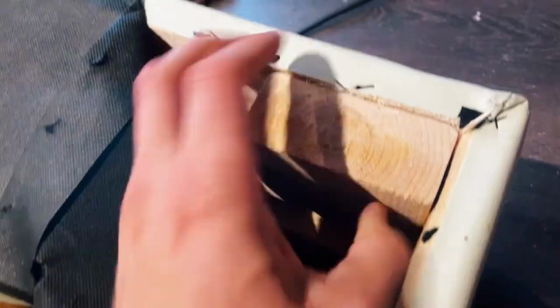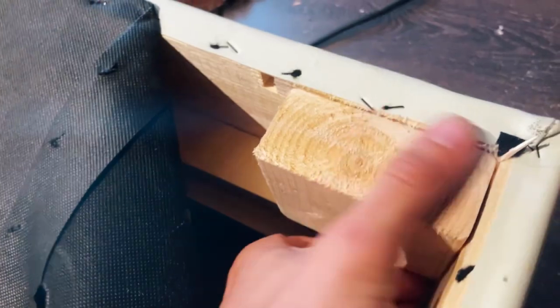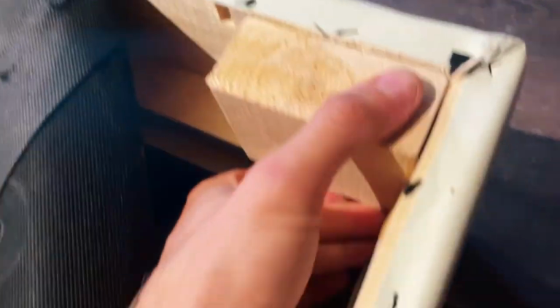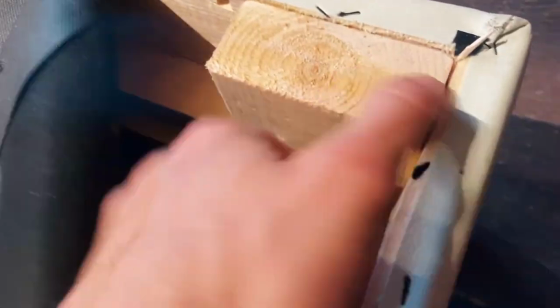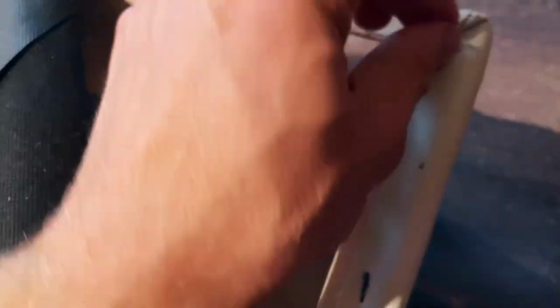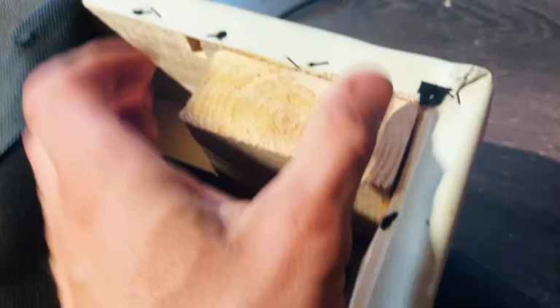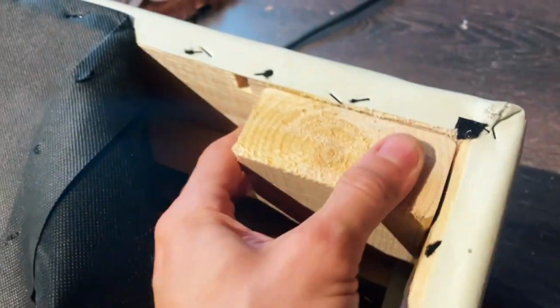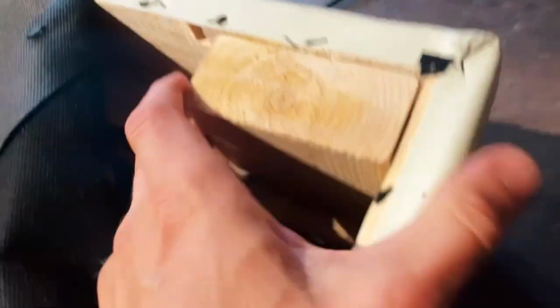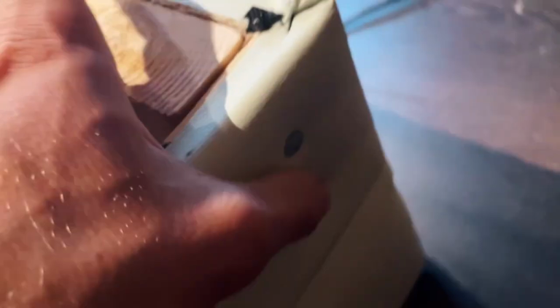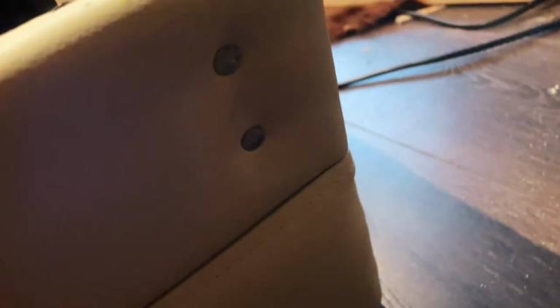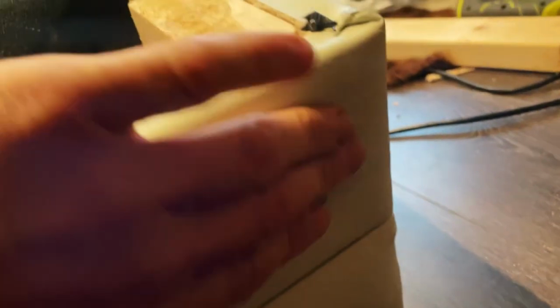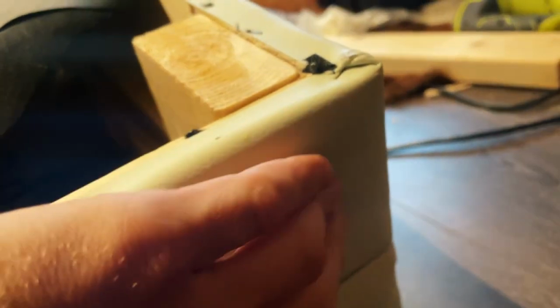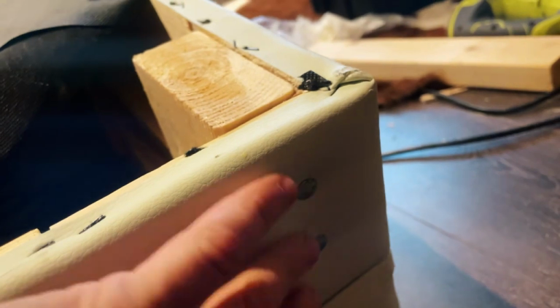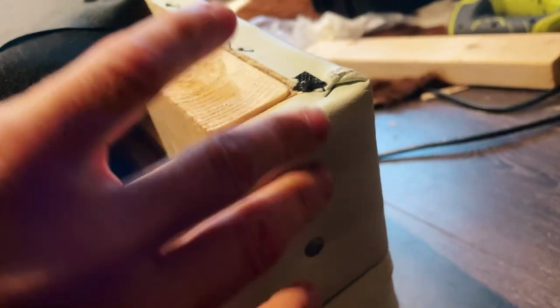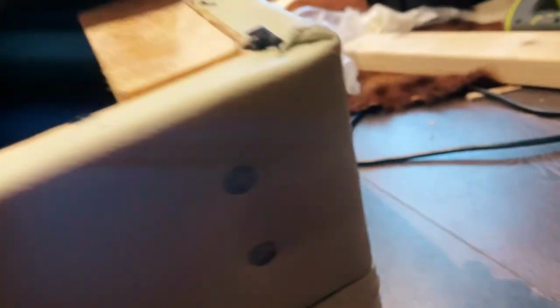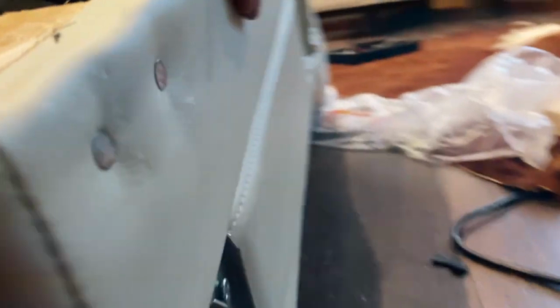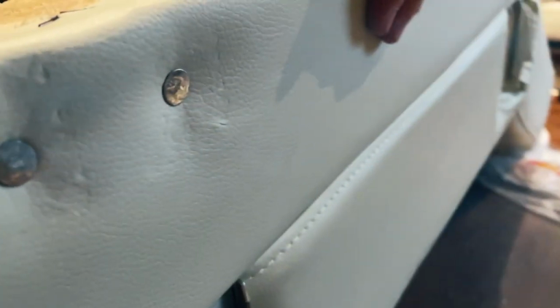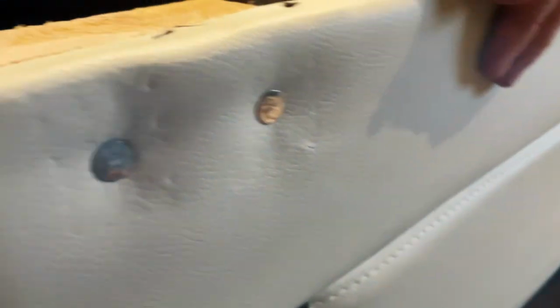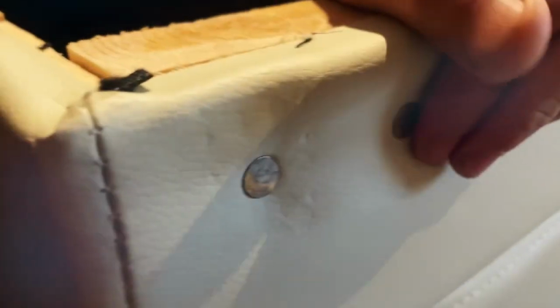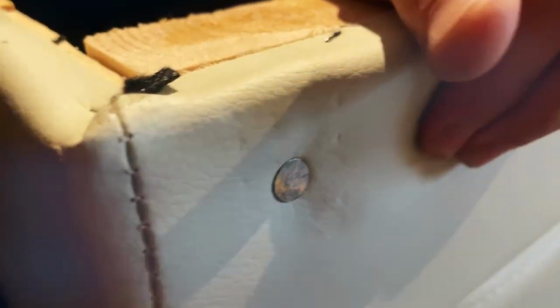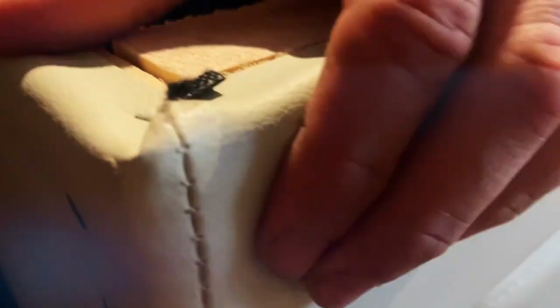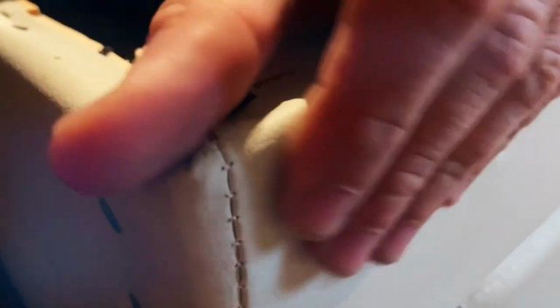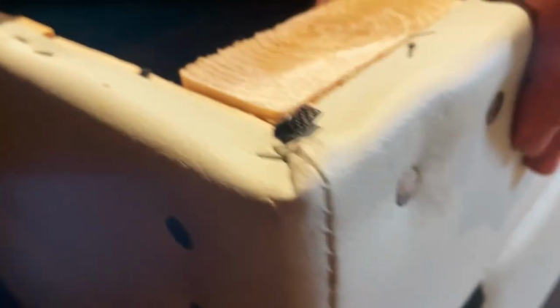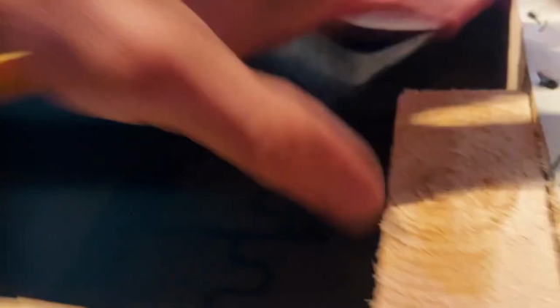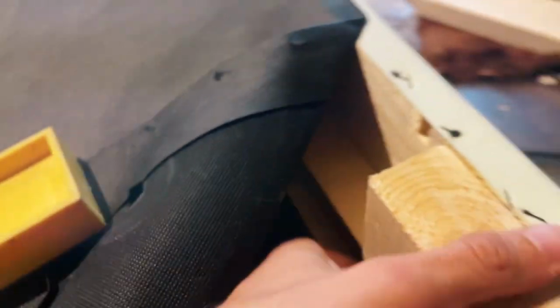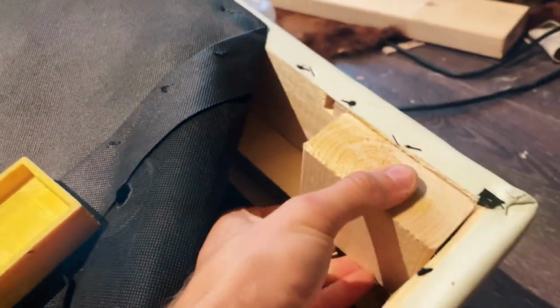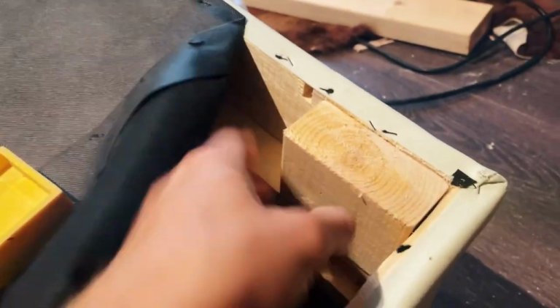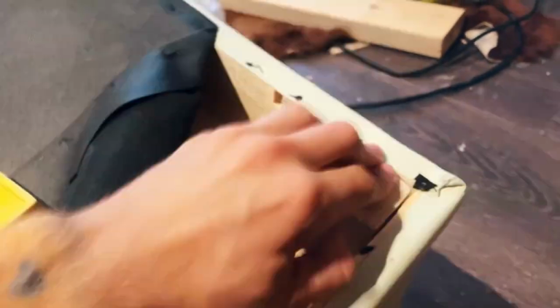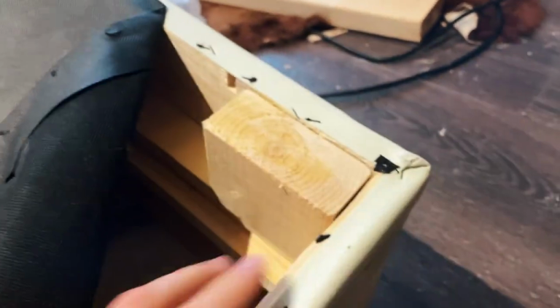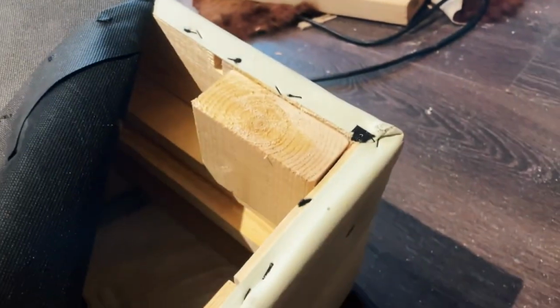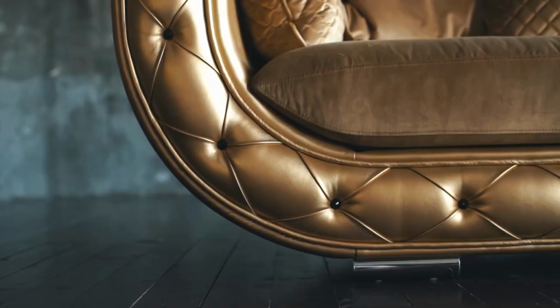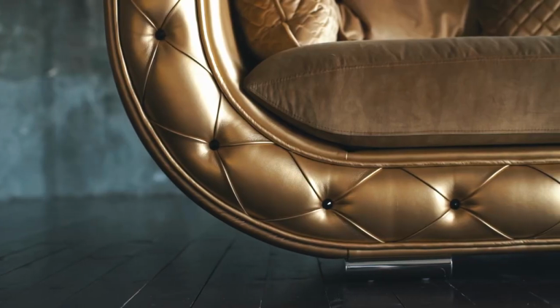No worries about the aesthetic look — according to my plan, it adds a little old-school antique style to the futon. Back in the day, and even today, you can find furniture pieces with decorative tags, as you can see in the picture.